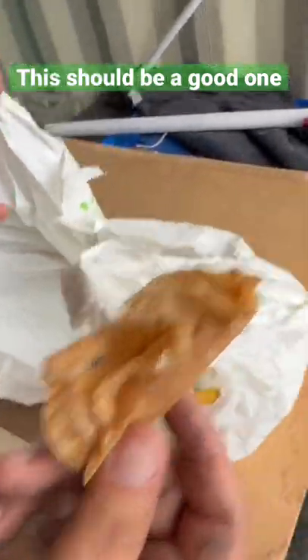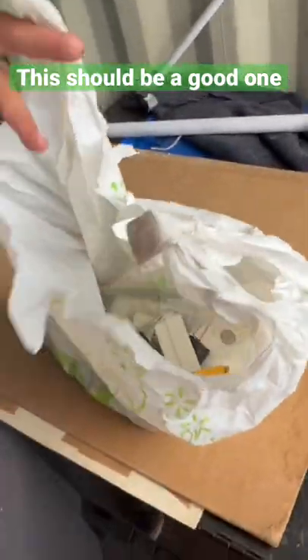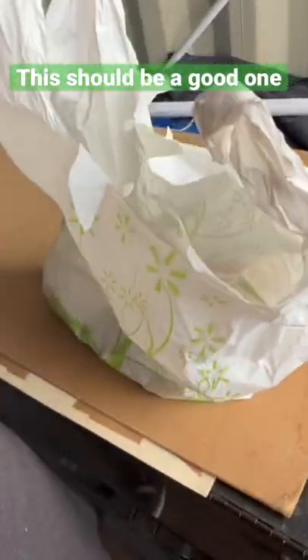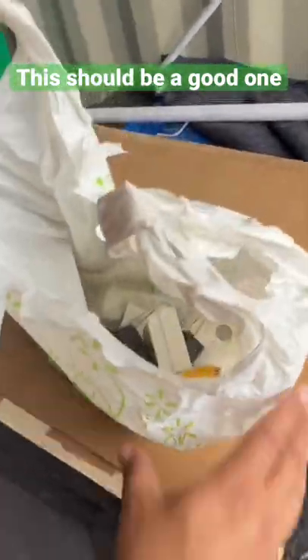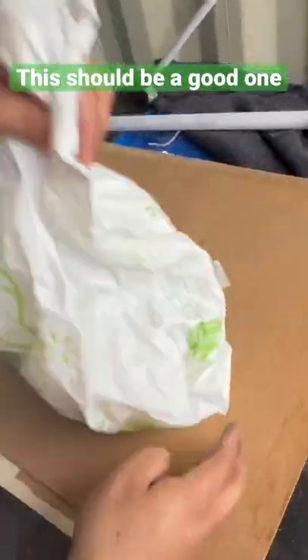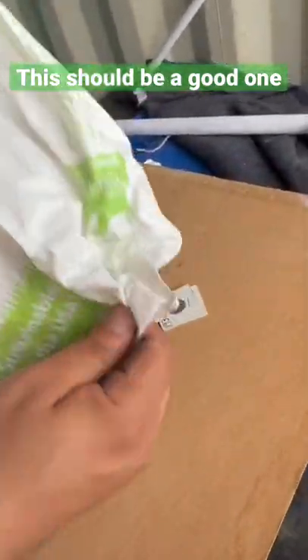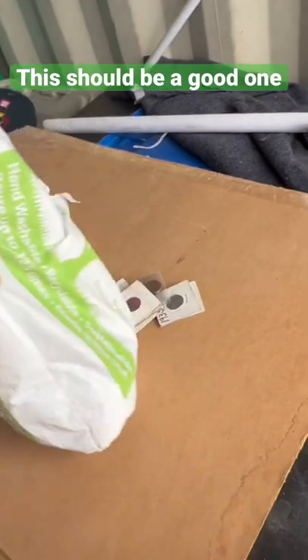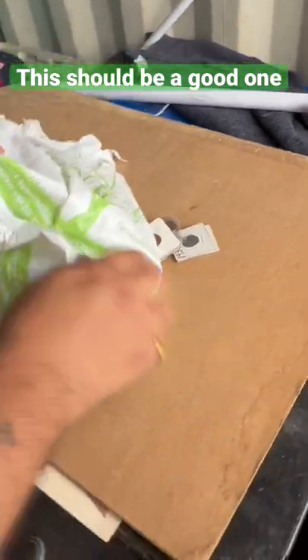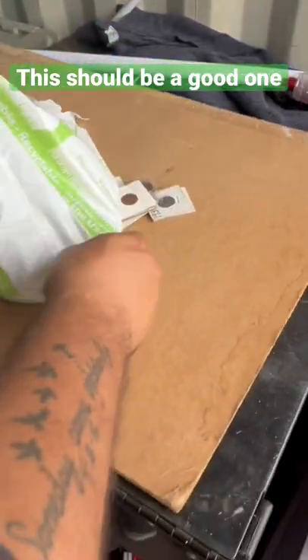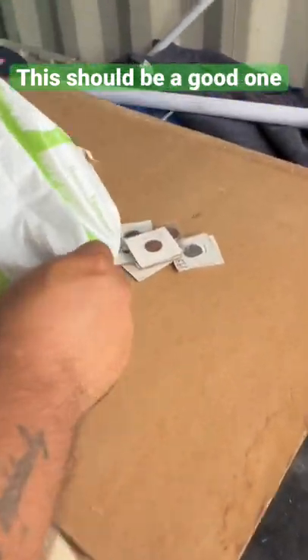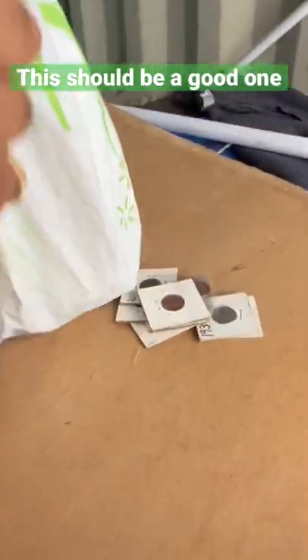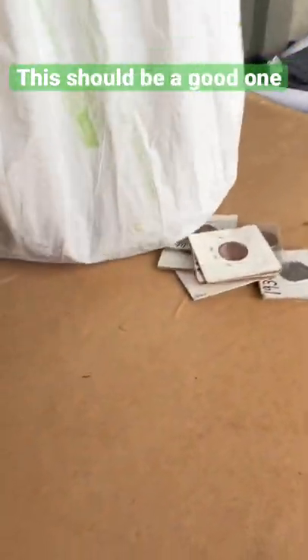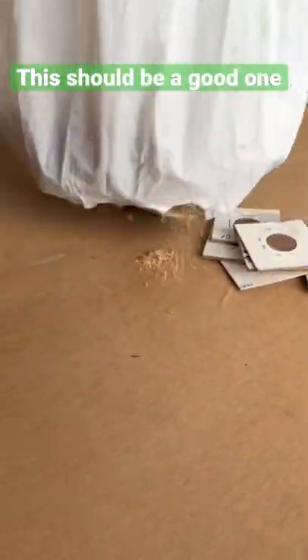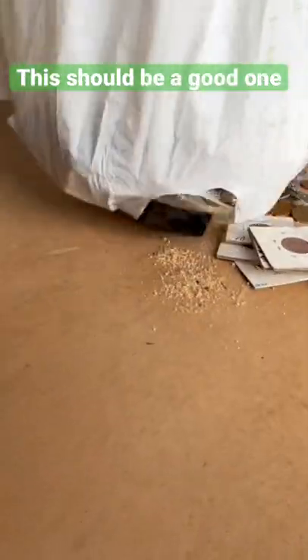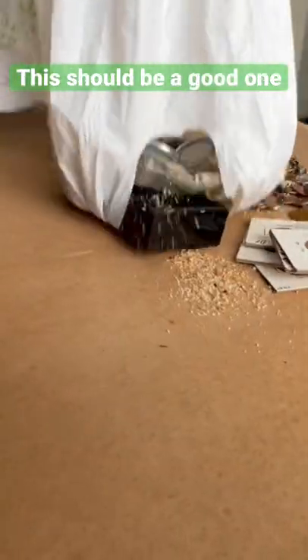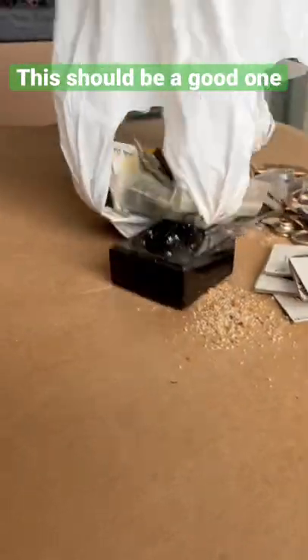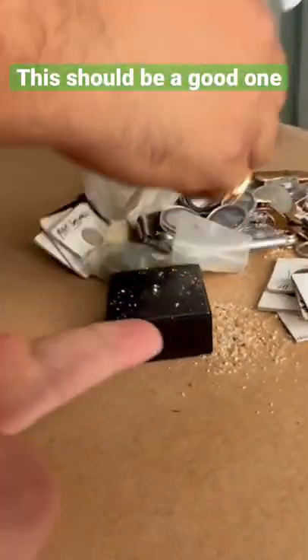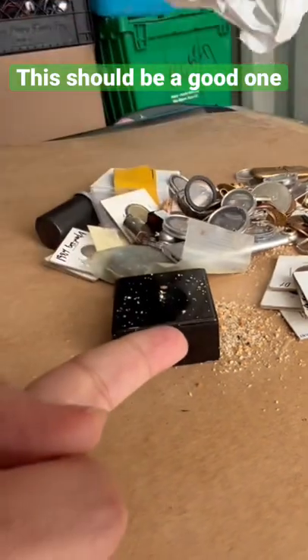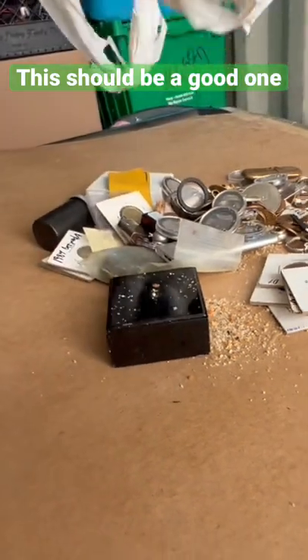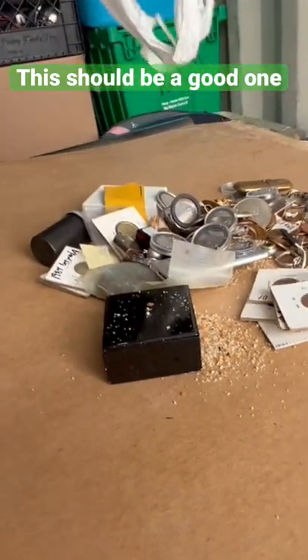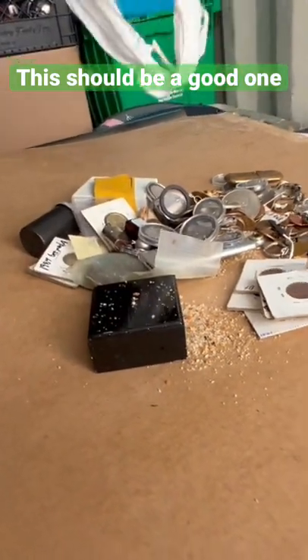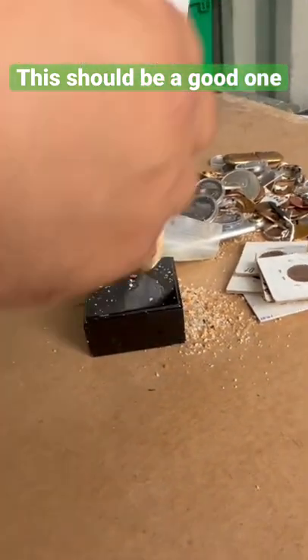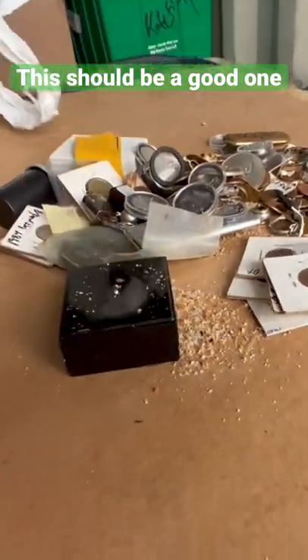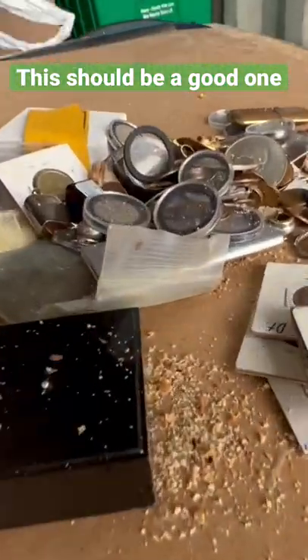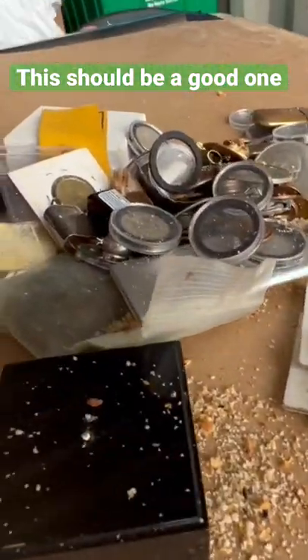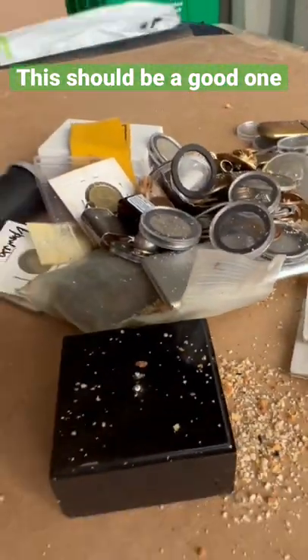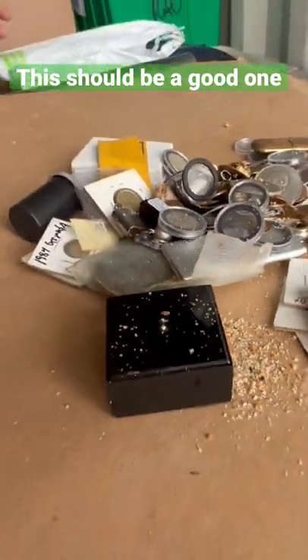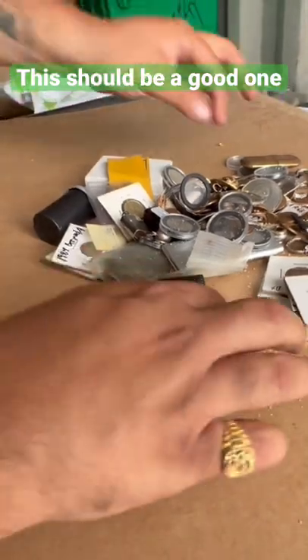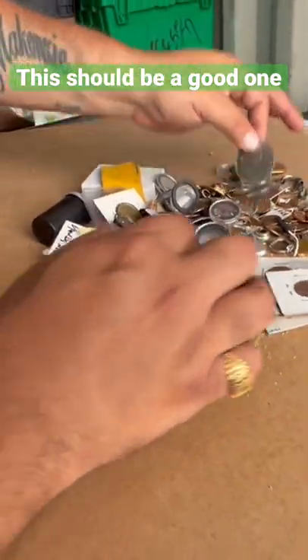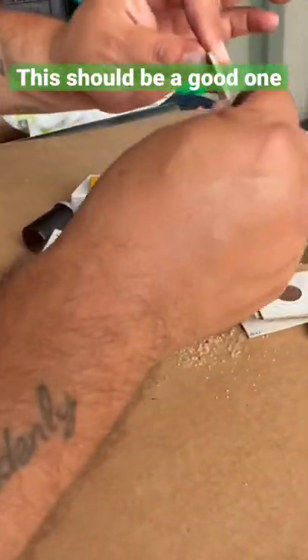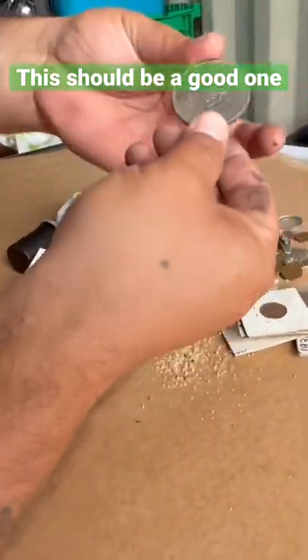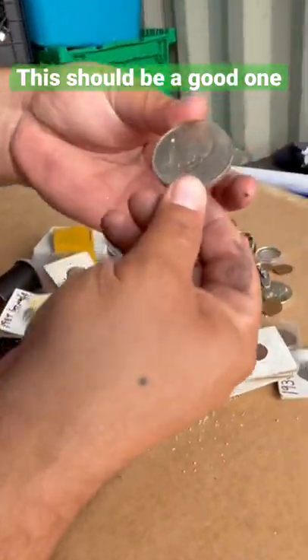Cupcake wrapper — hold on — oh, that sounds good. Come on, baby. Crumbs, crumbs. Where do you keep your garbage and silver at? Wow — that looks silver!